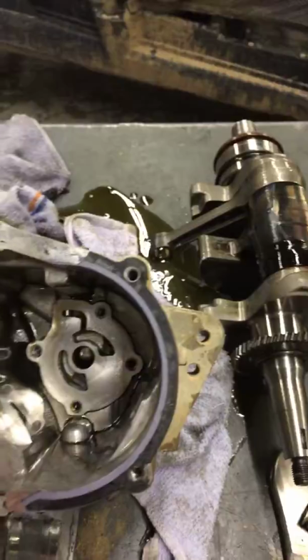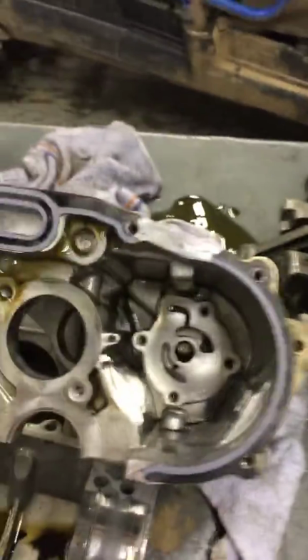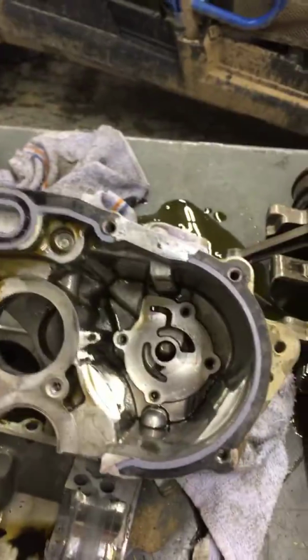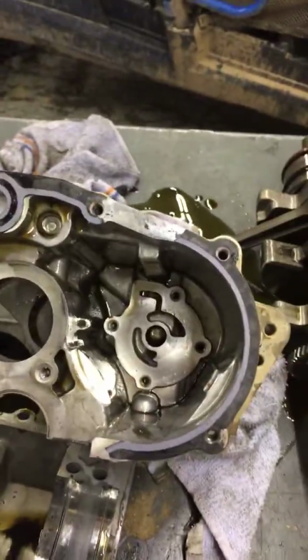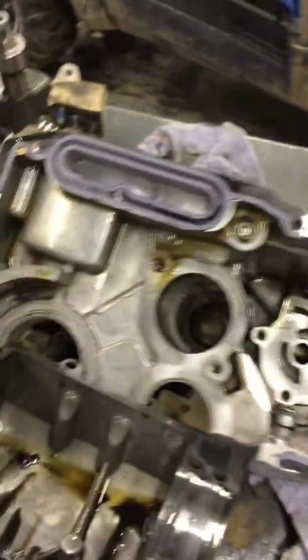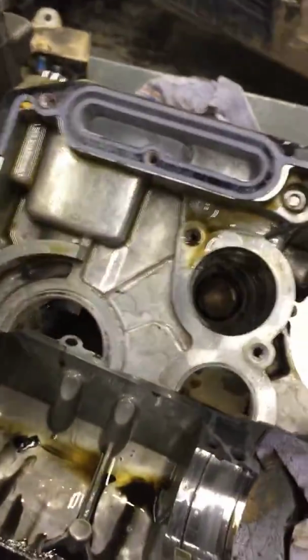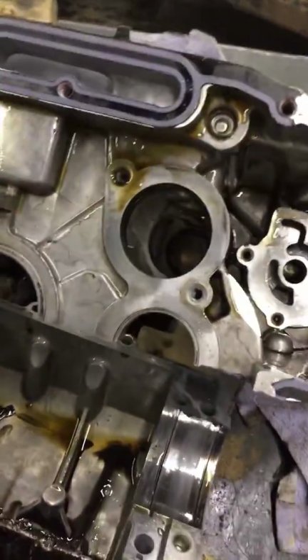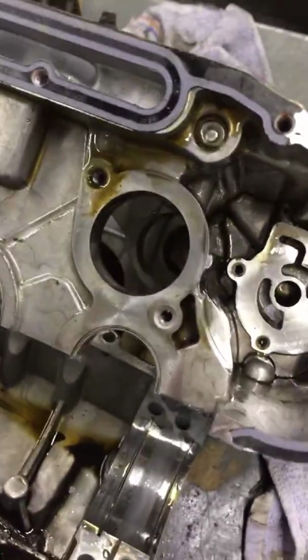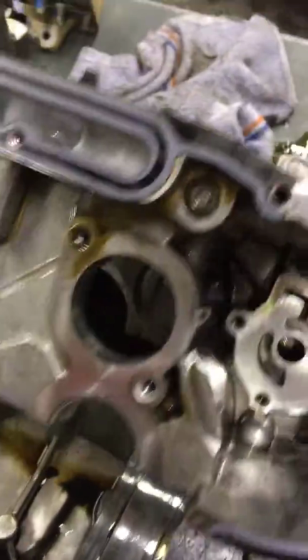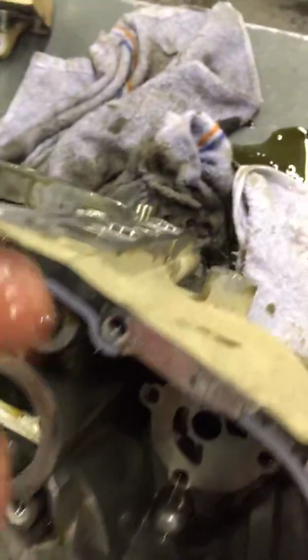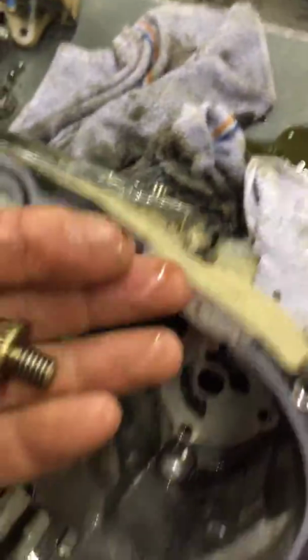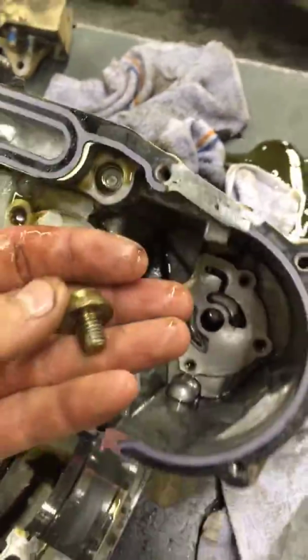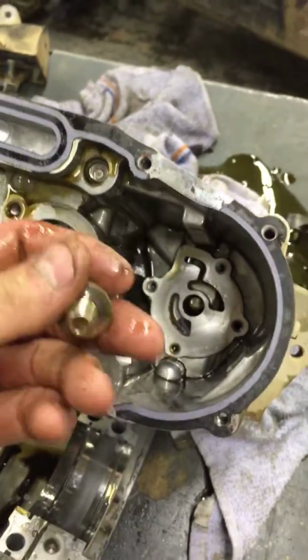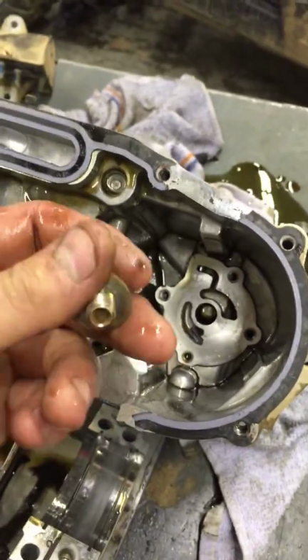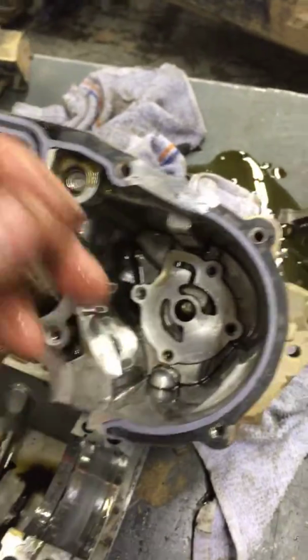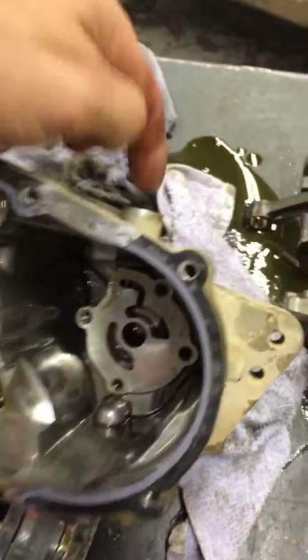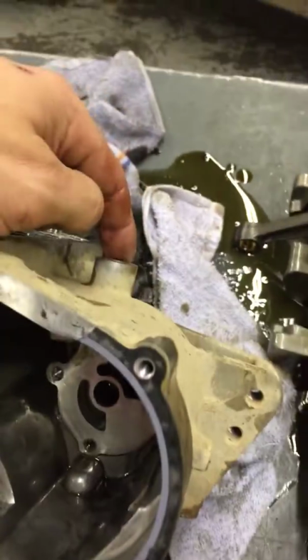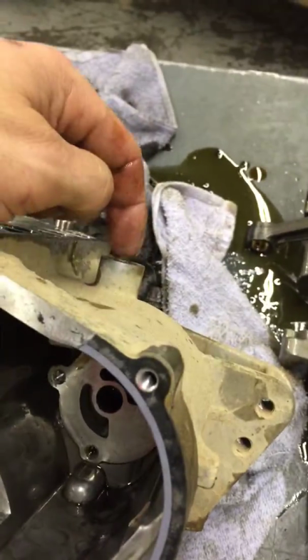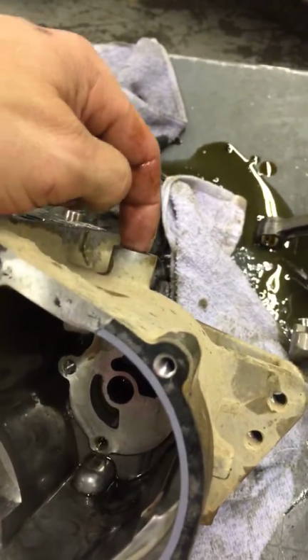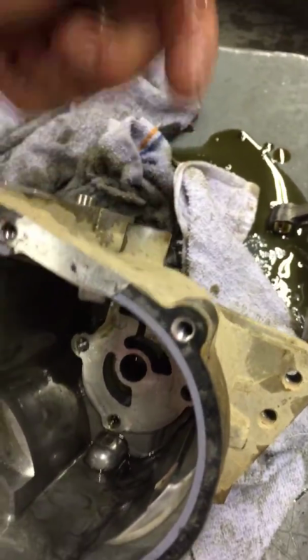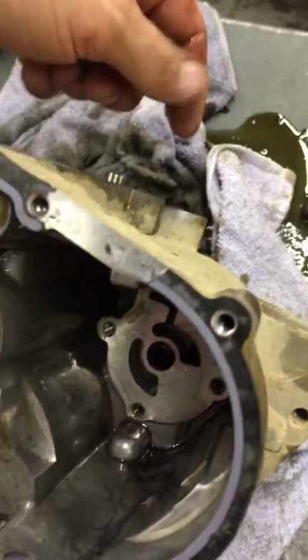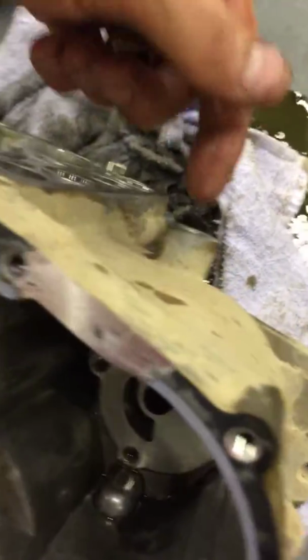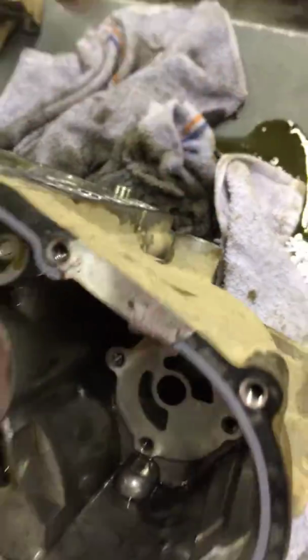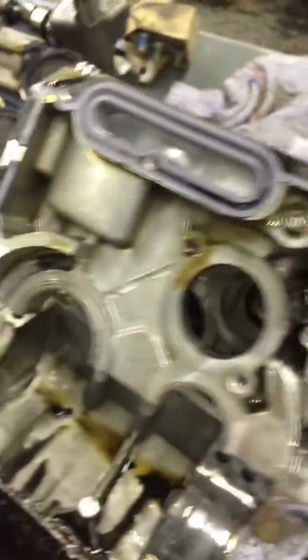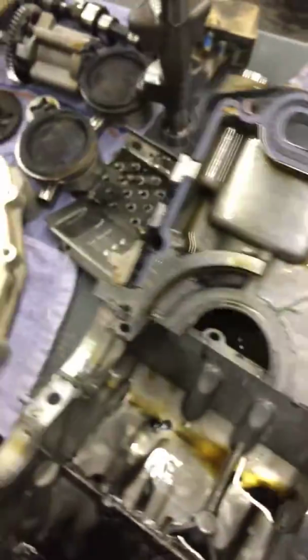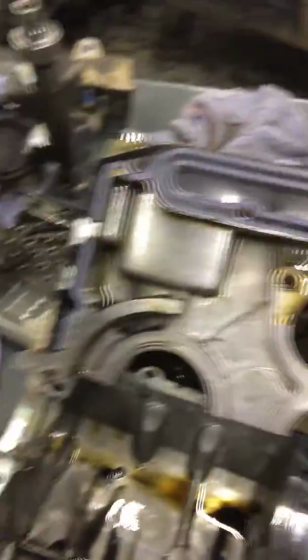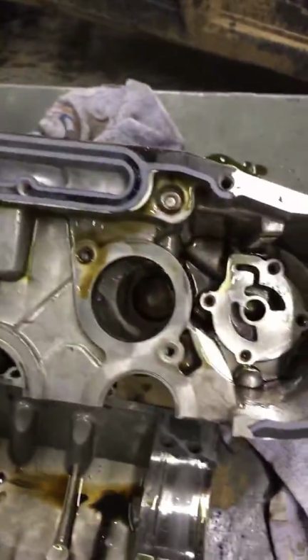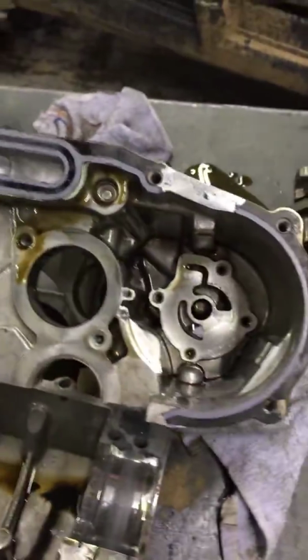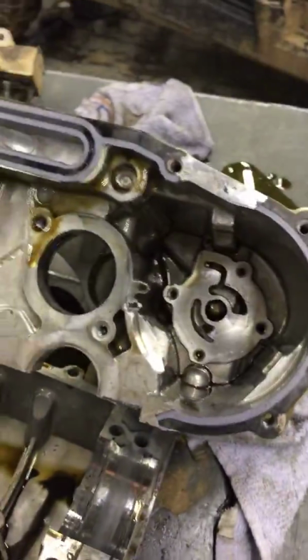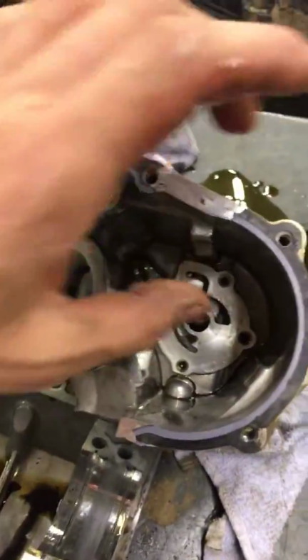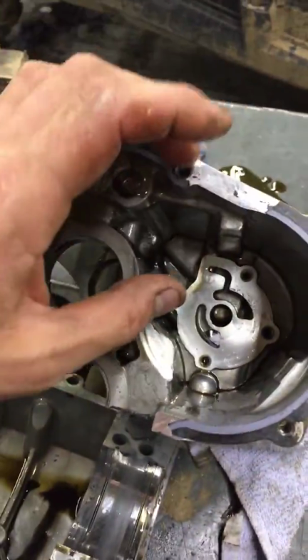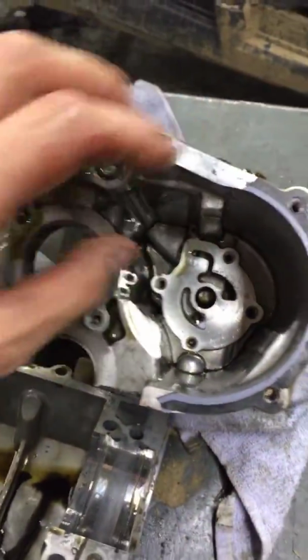There's a spring missing. All I had from that system was this cap that goes on top and the pin that goes down in there. There's supposed to be a crush washer and a spring that holds it in place.